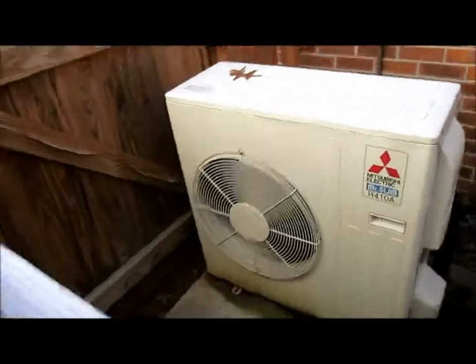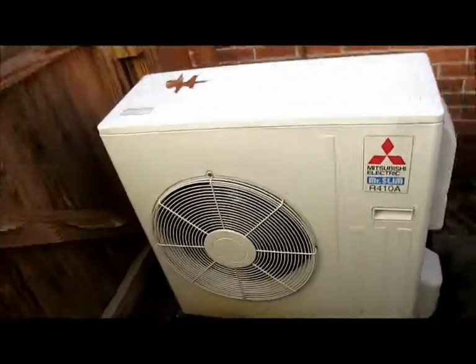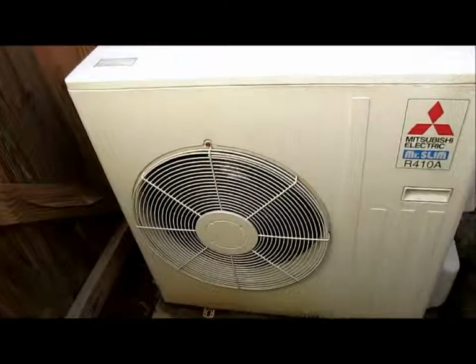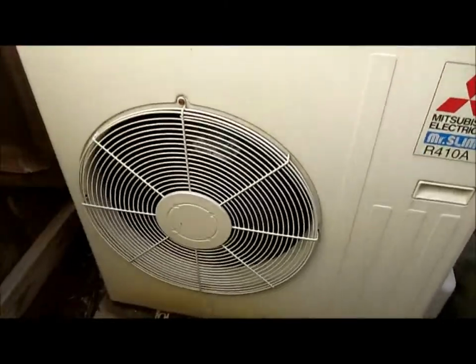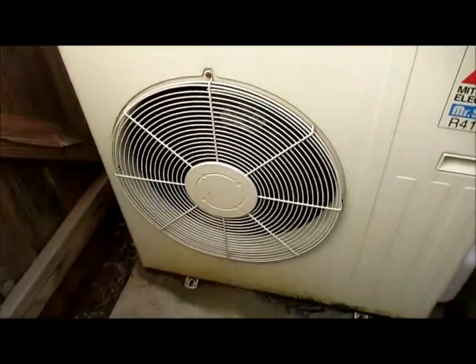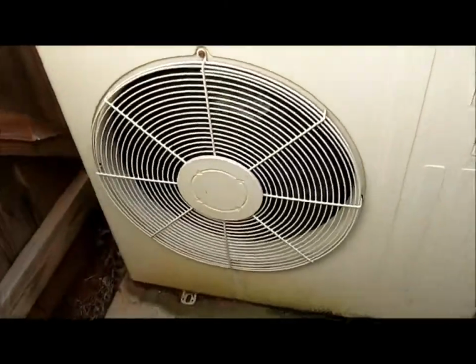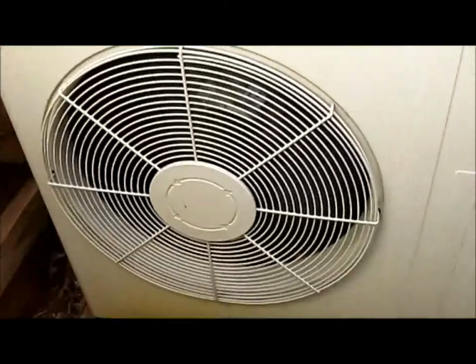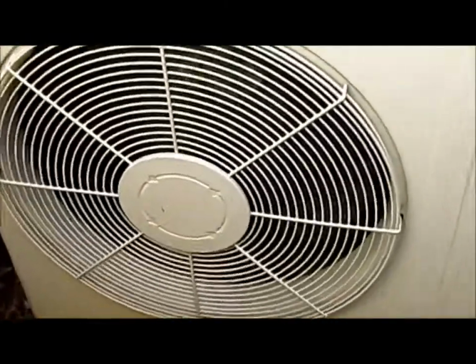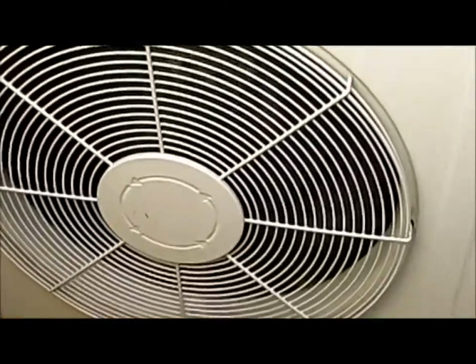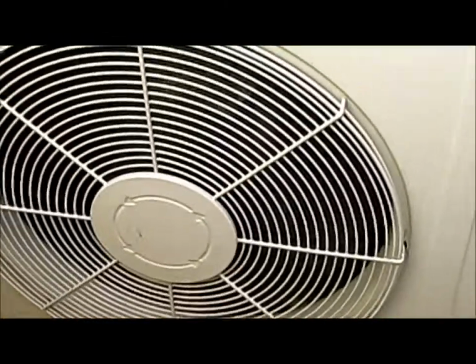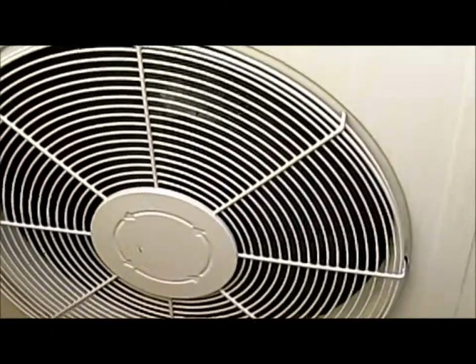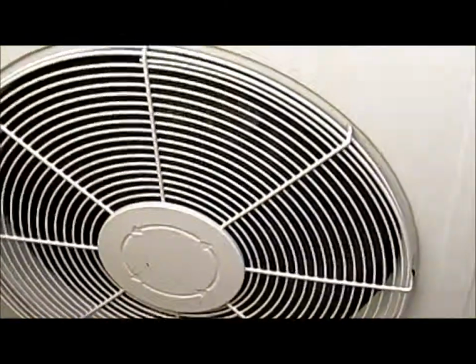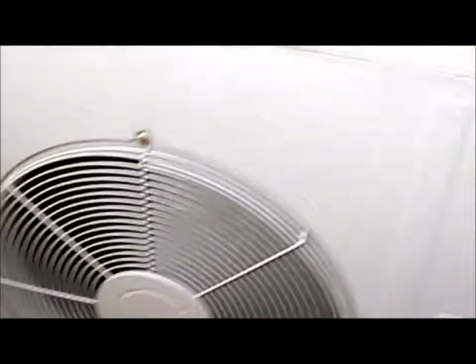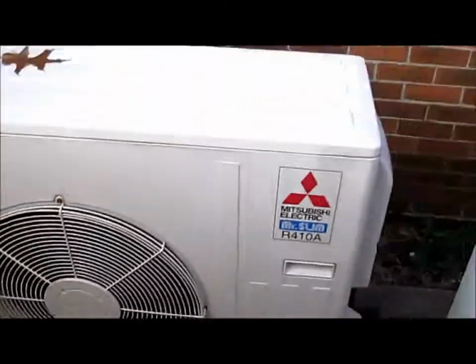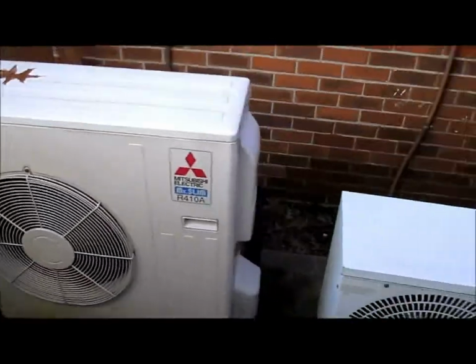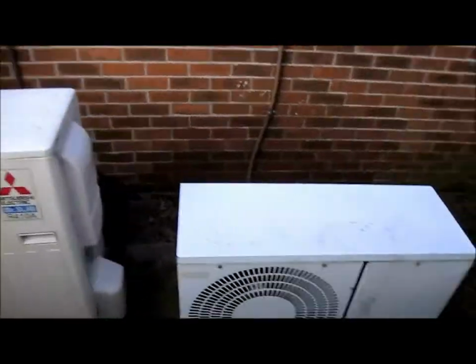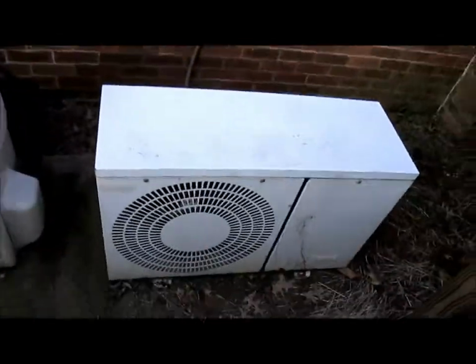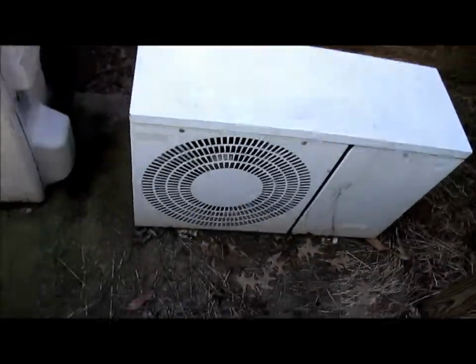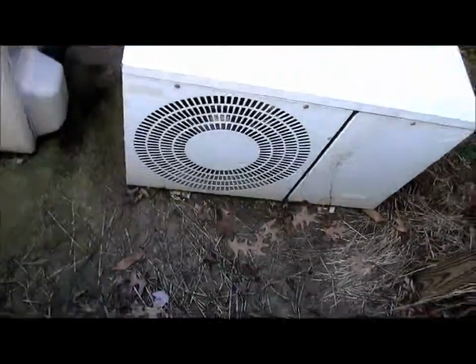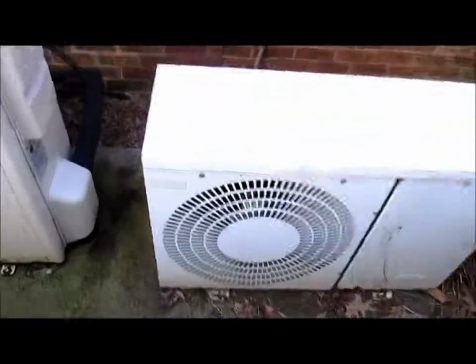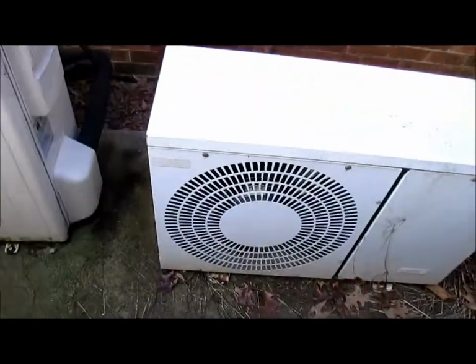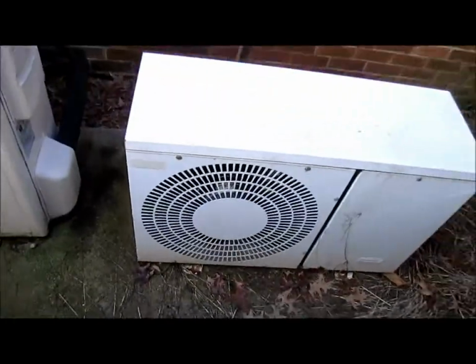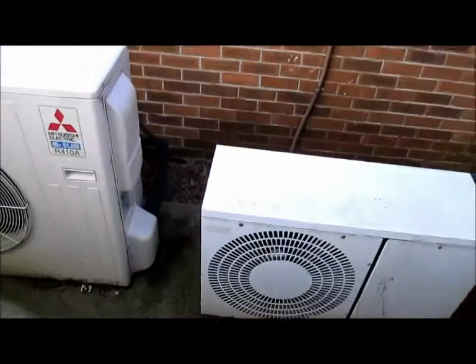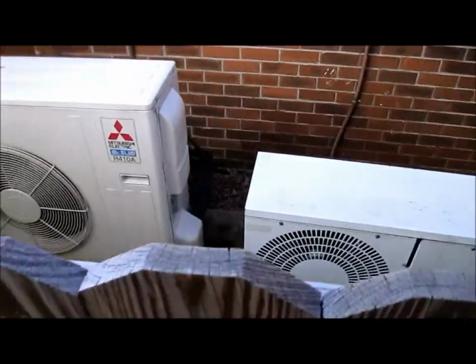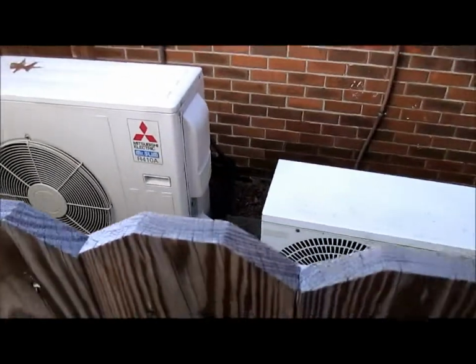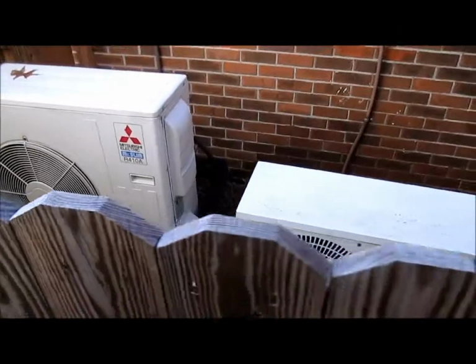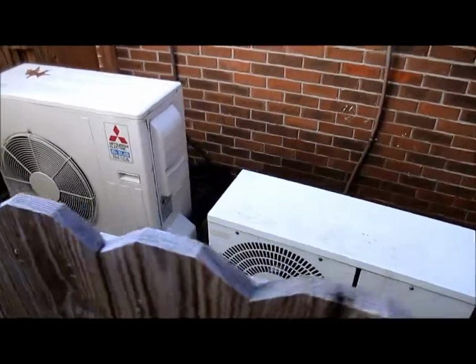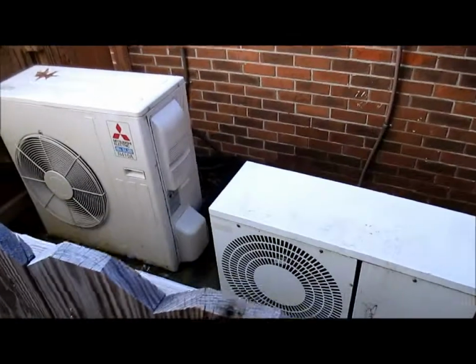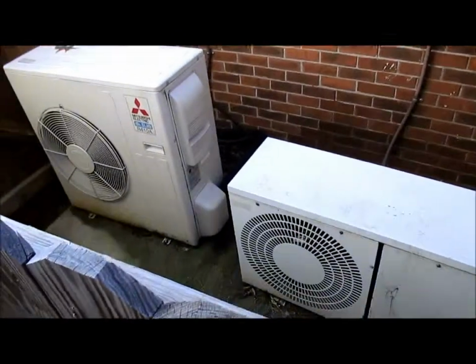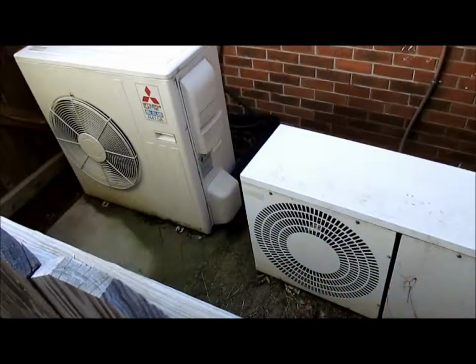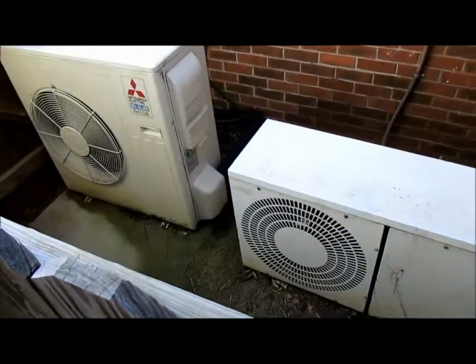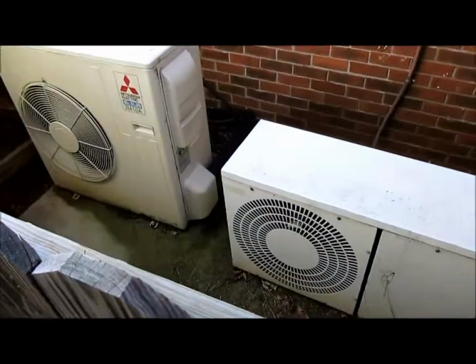The Mitsubishi Mr. Slim is running and the EMI is currently off. That's going to be about it for this video.